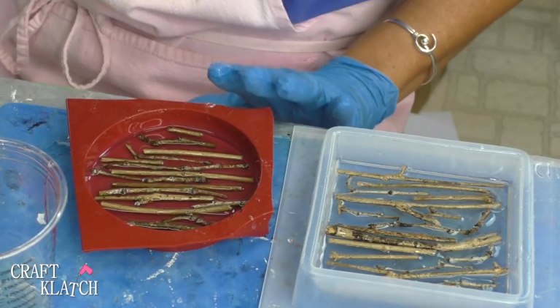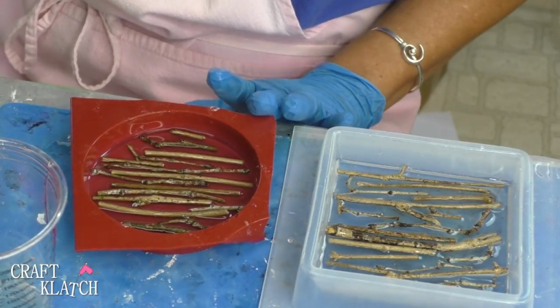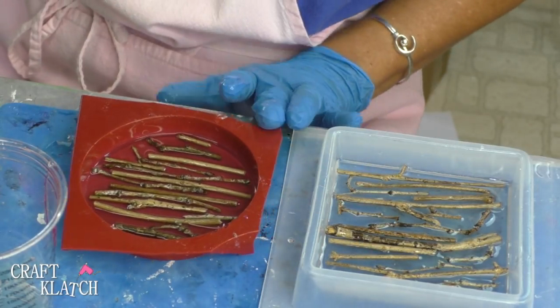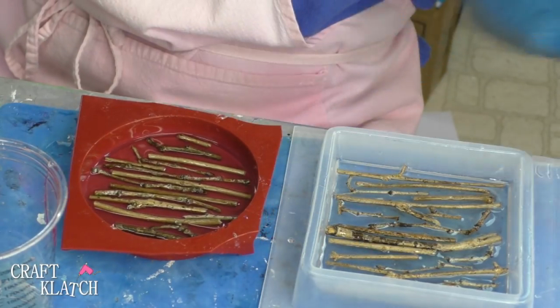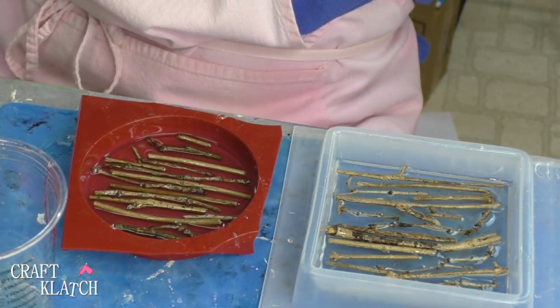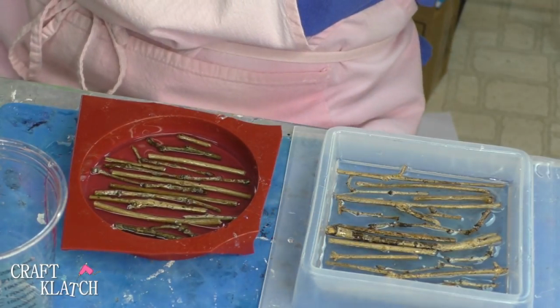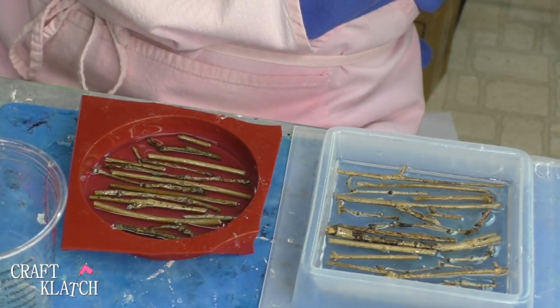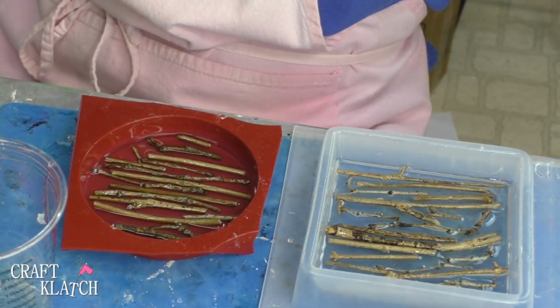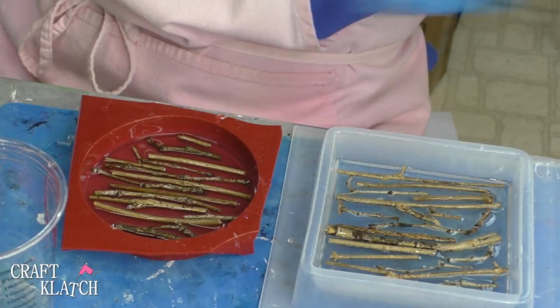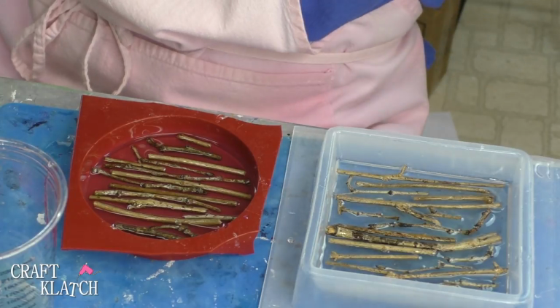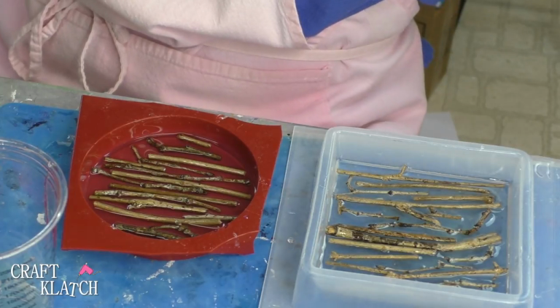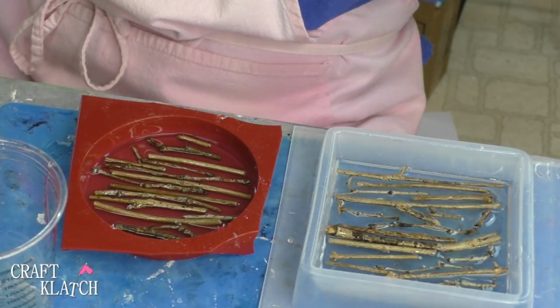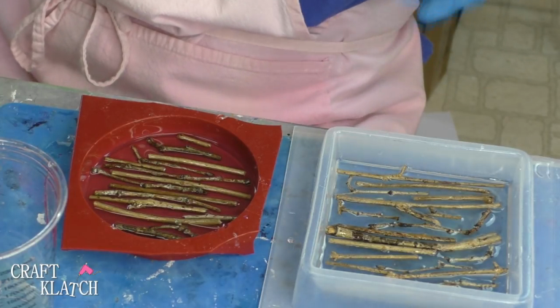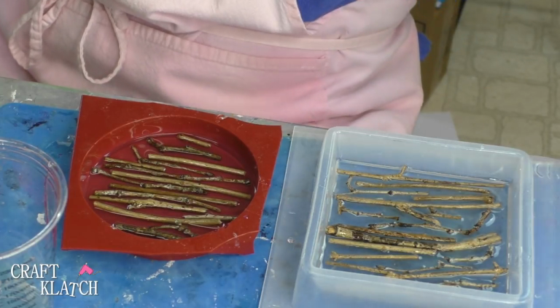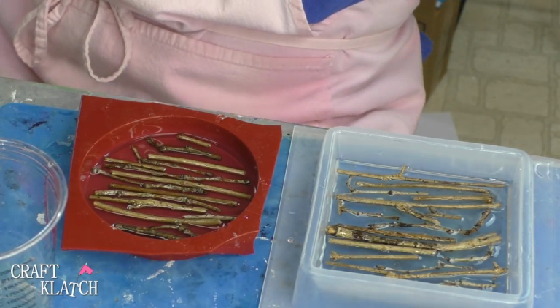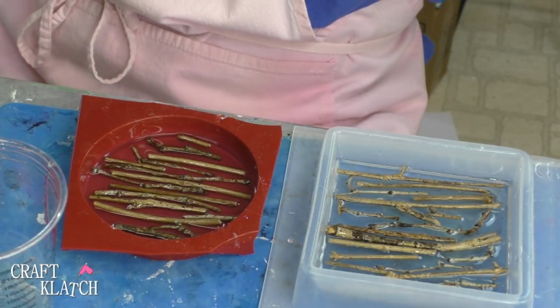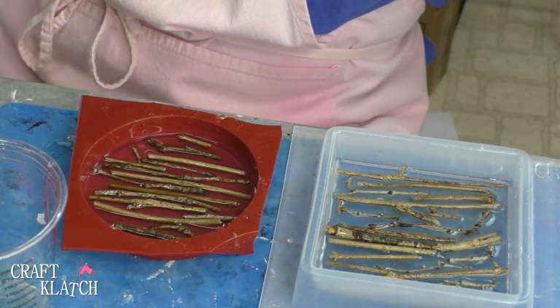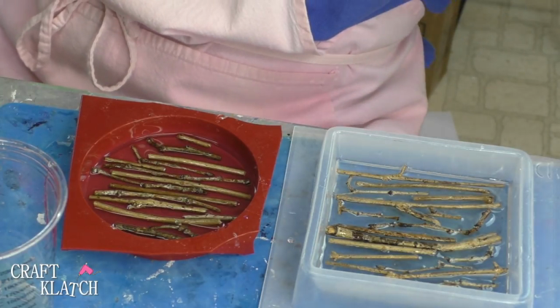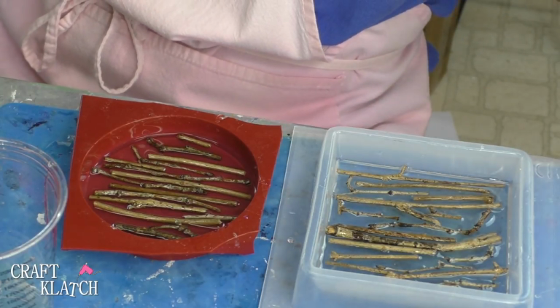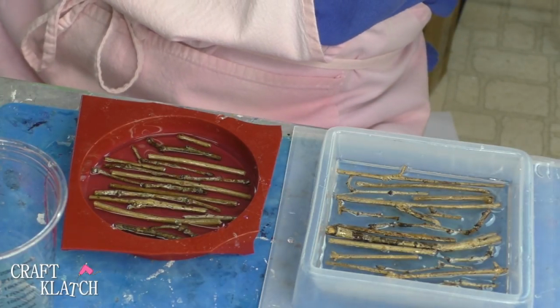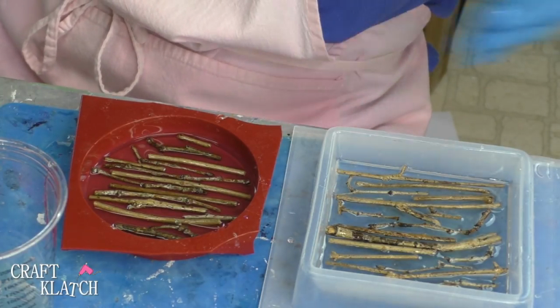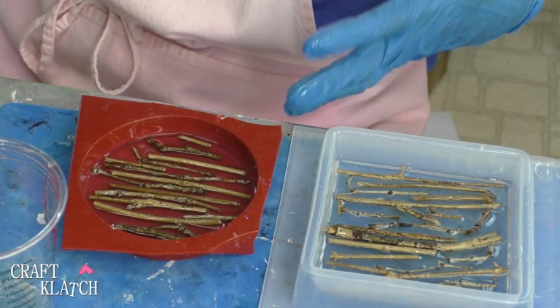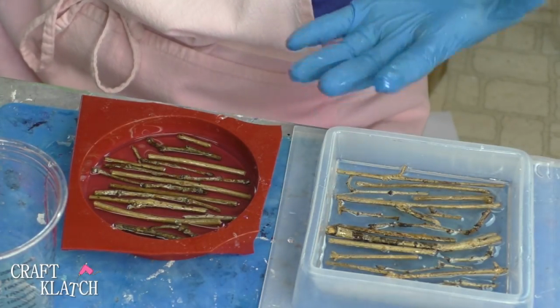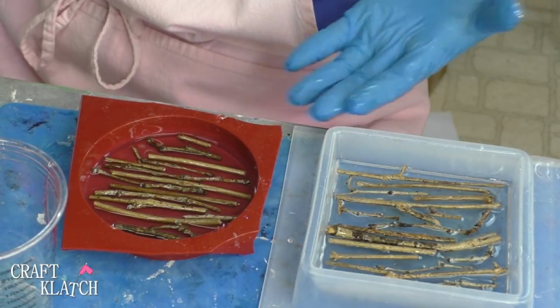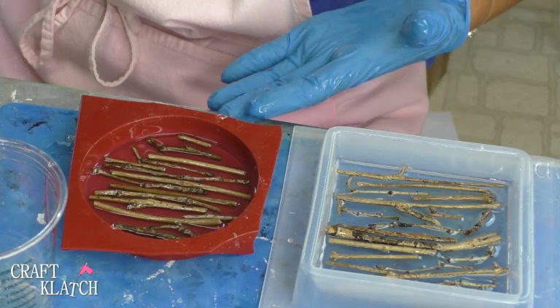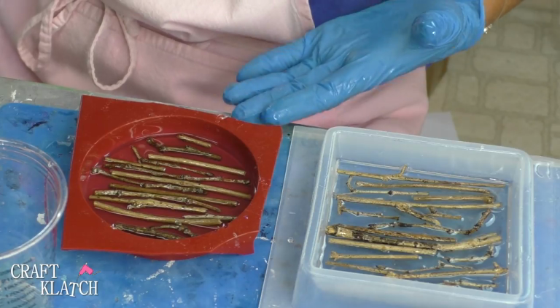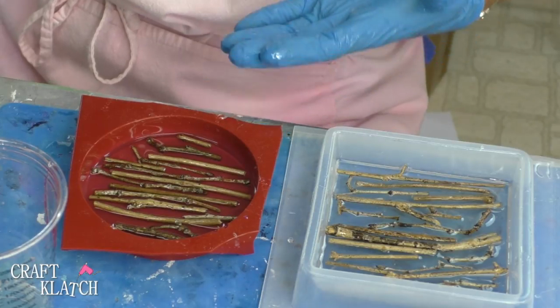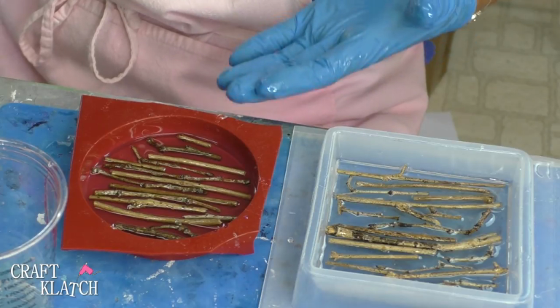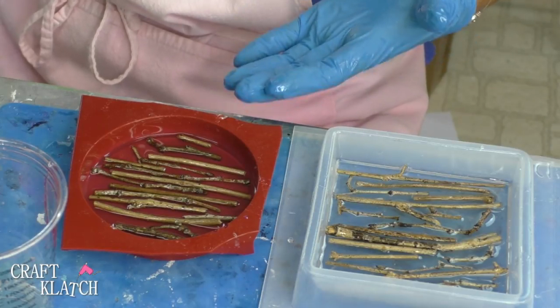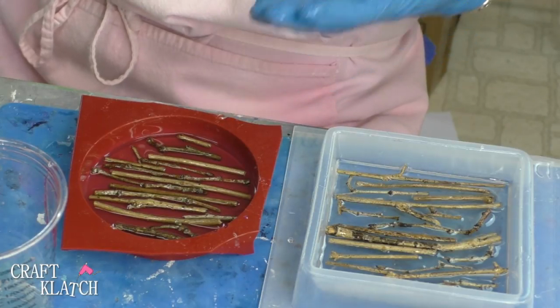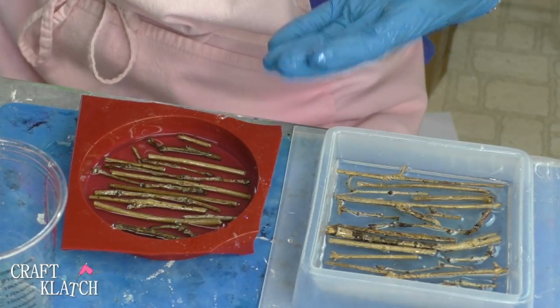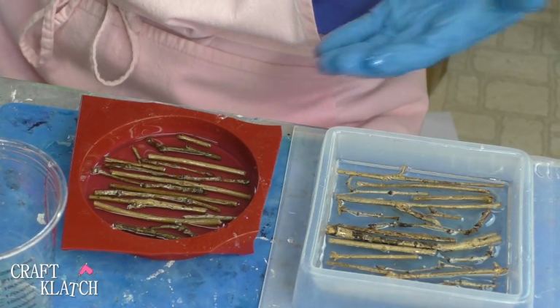We're gonna let these sit overnight, just because timing-wise that works for me. Otherwise, if you let them sit four or five hours that would be enough to make sure they're not going to float with the next layer of resin.